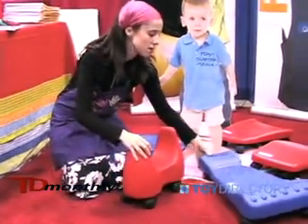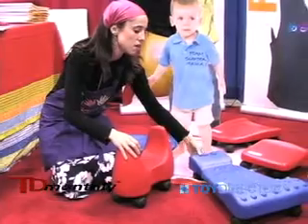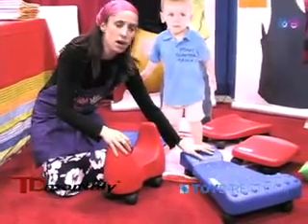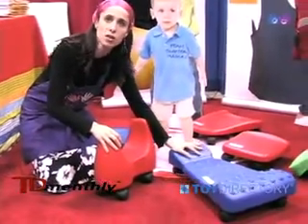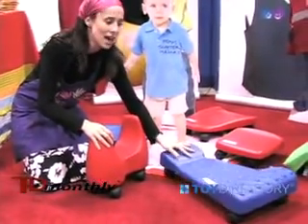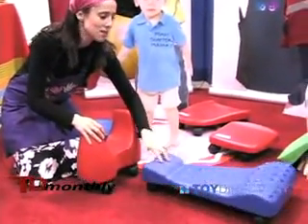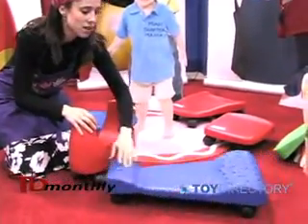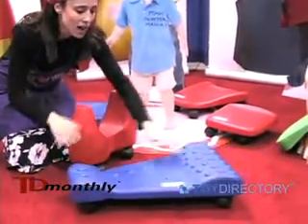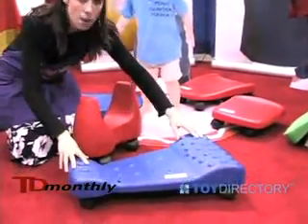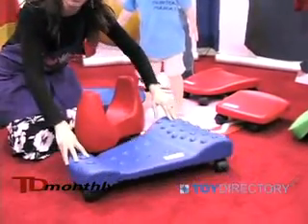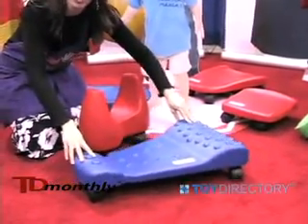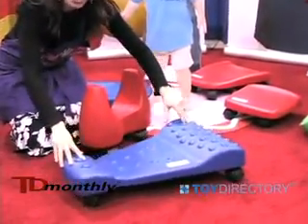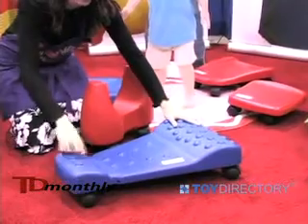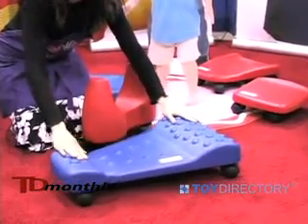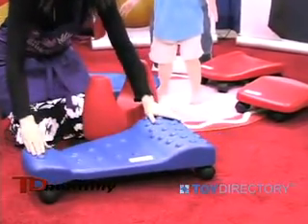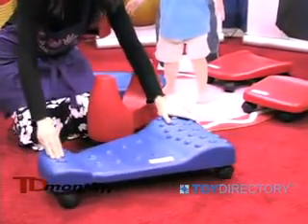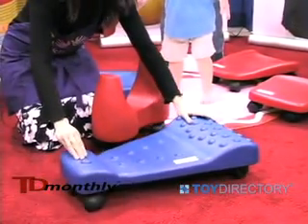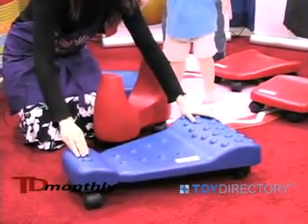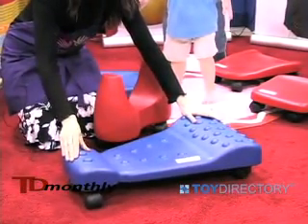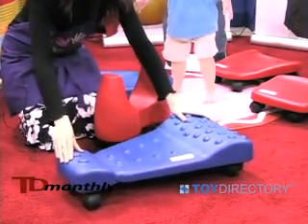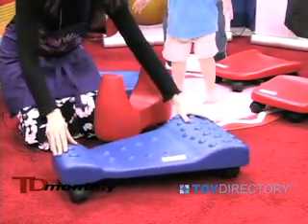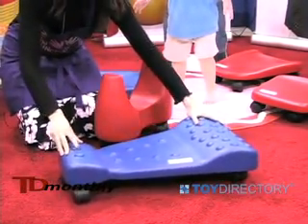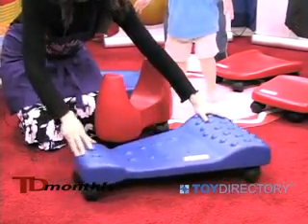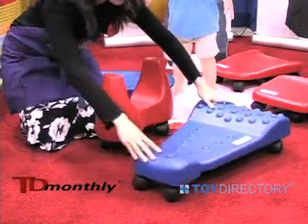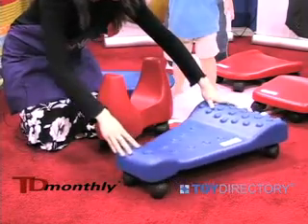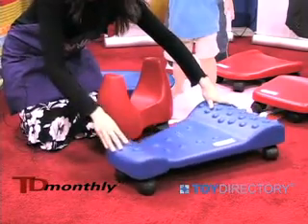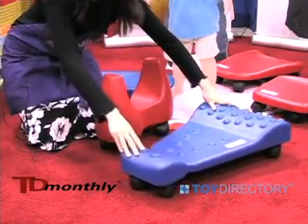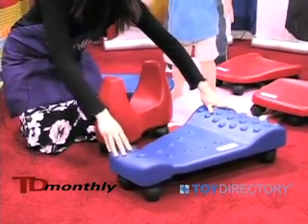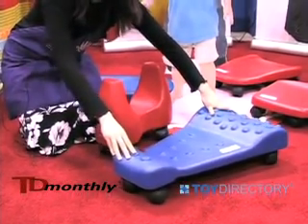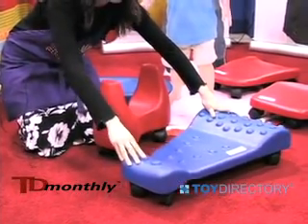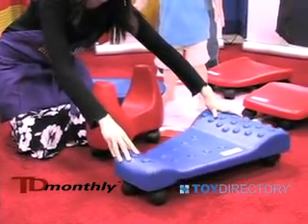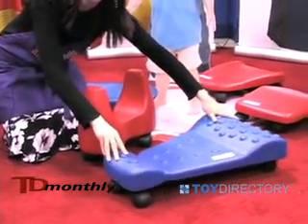This is our tactile foam tummy scooter and it gives kids lots of upper body support and it's very comfortable. The tactile grooves allow for greater muscle tone and it's great for weaker children.